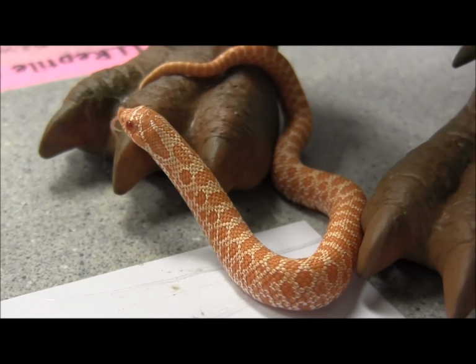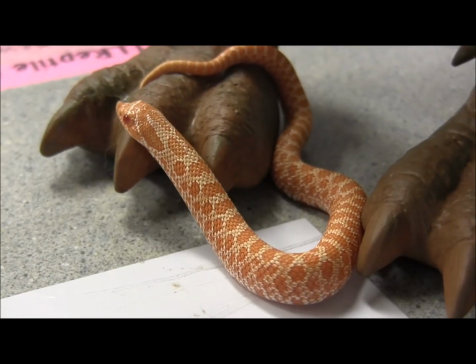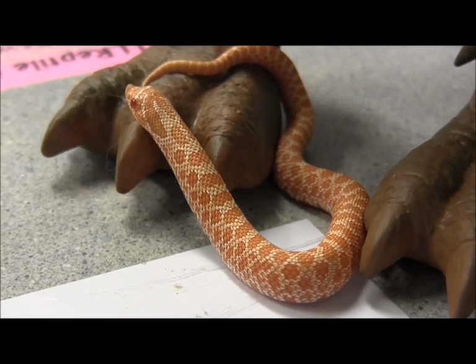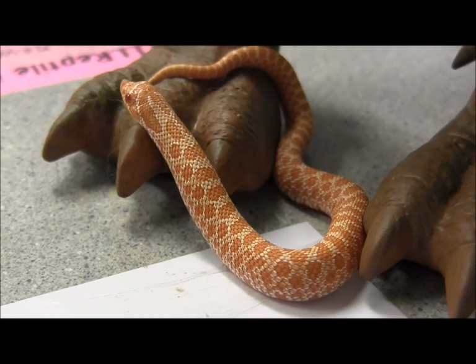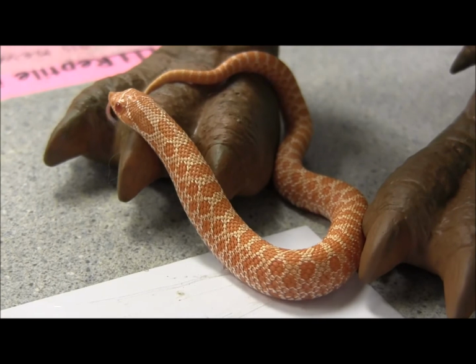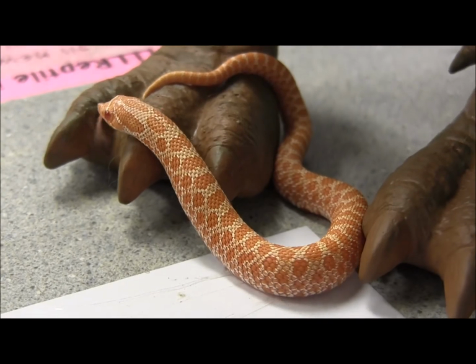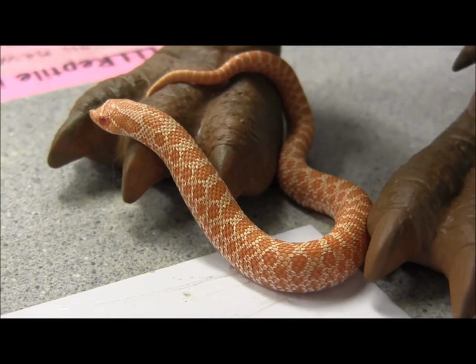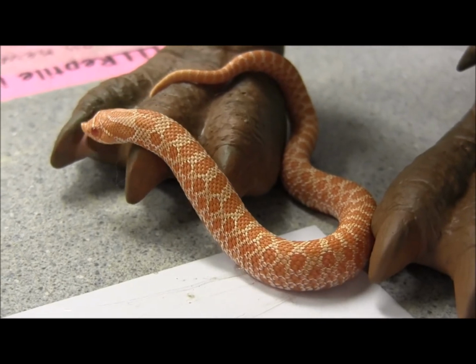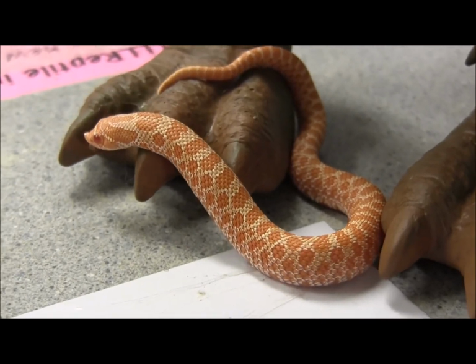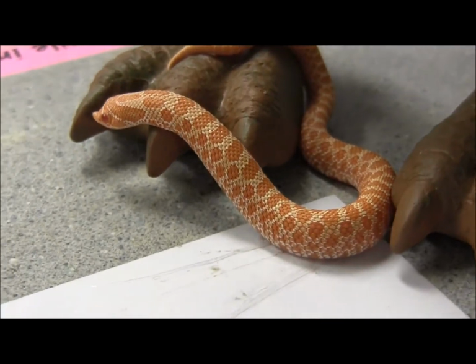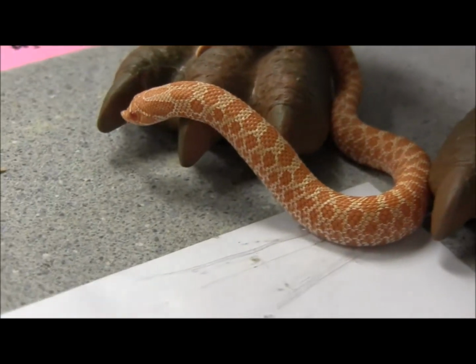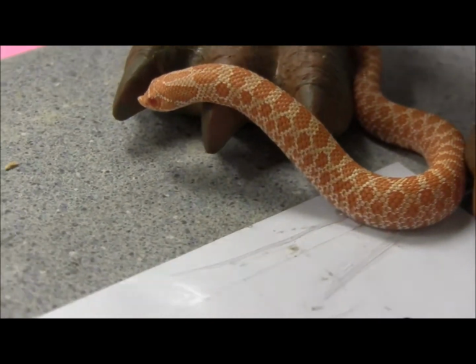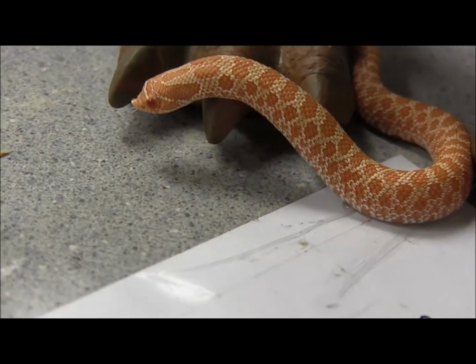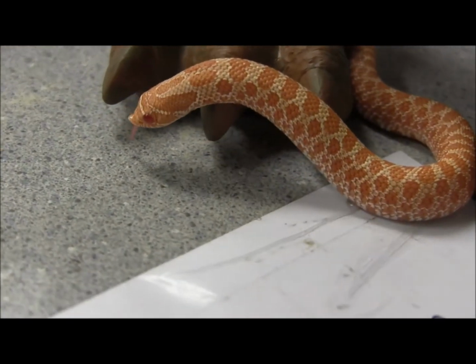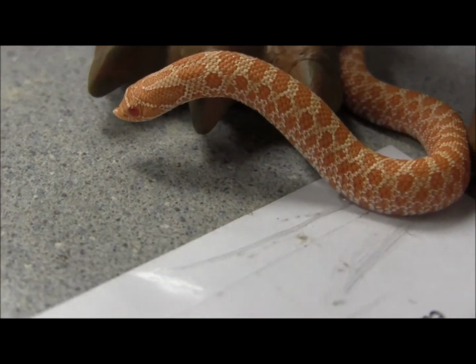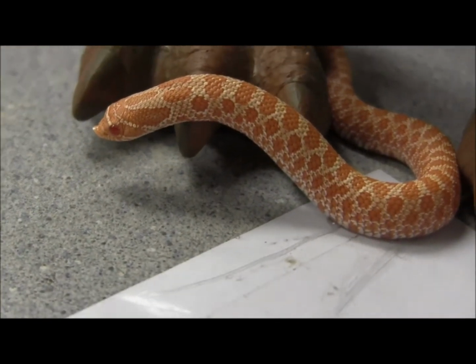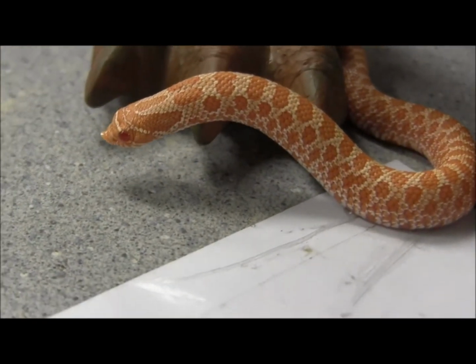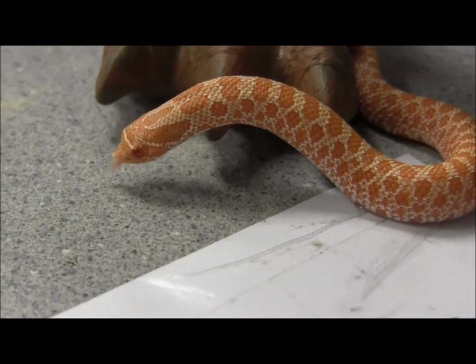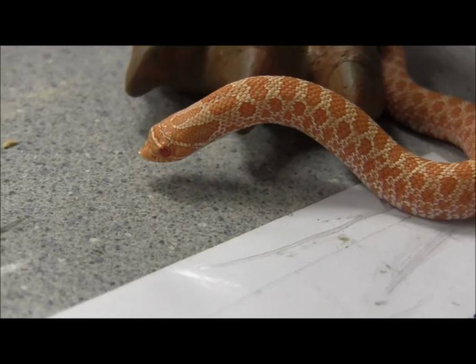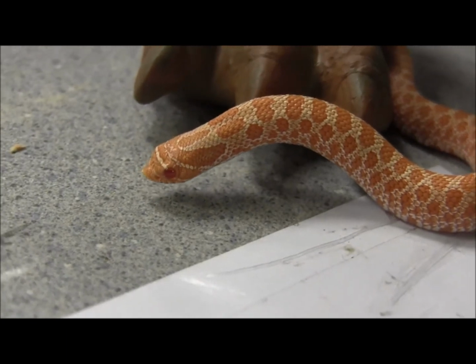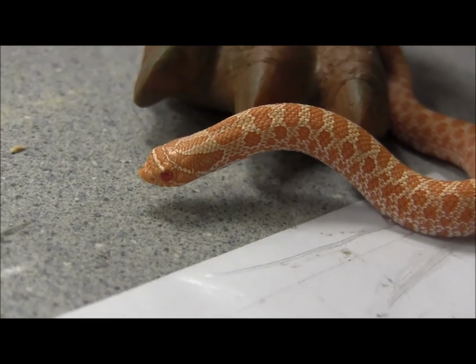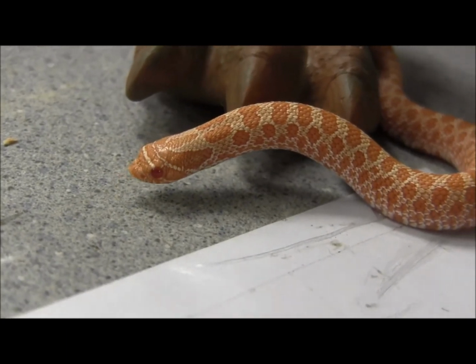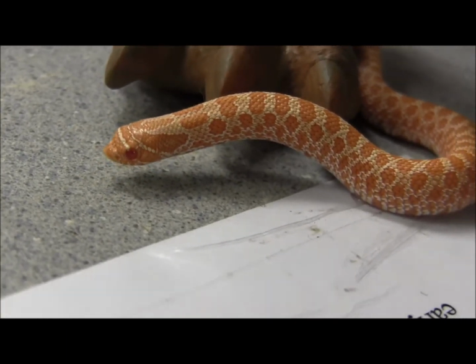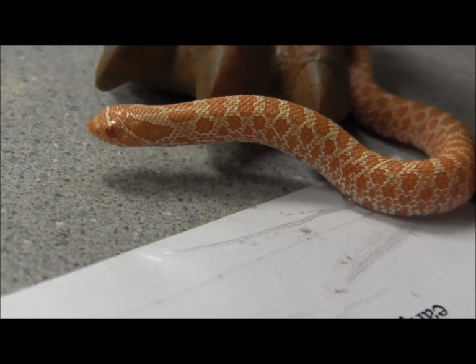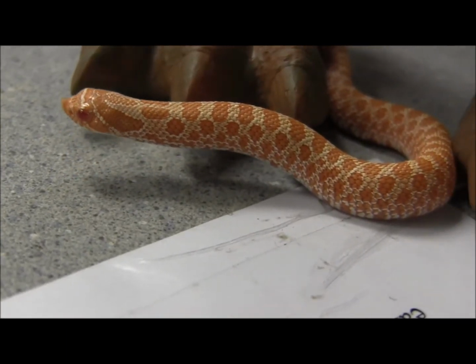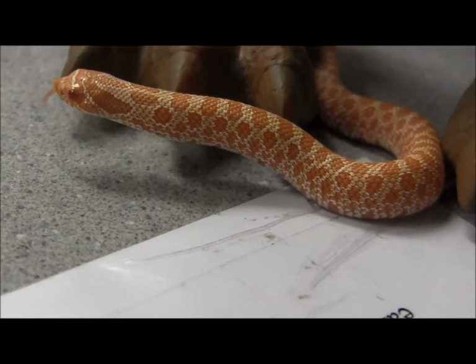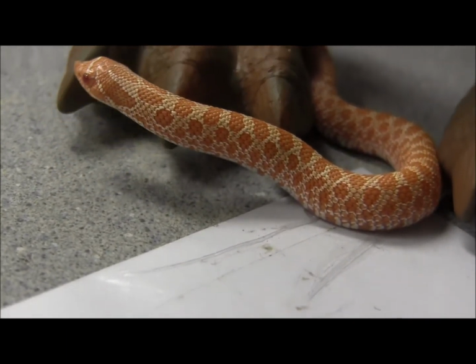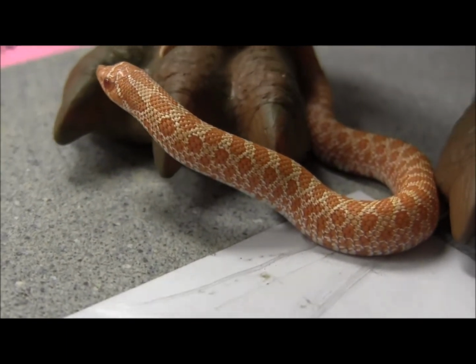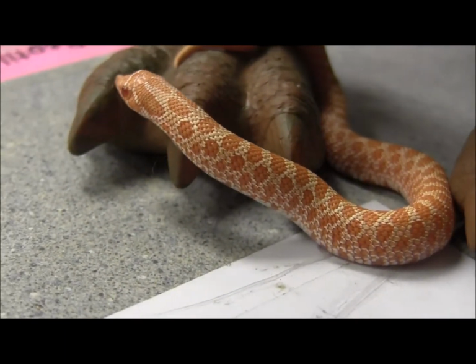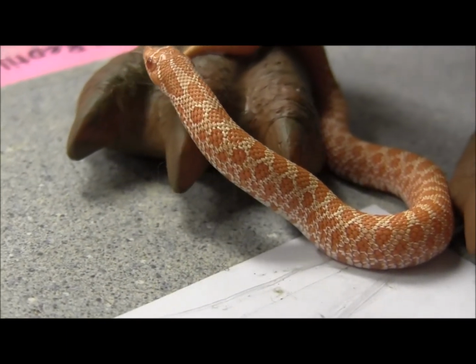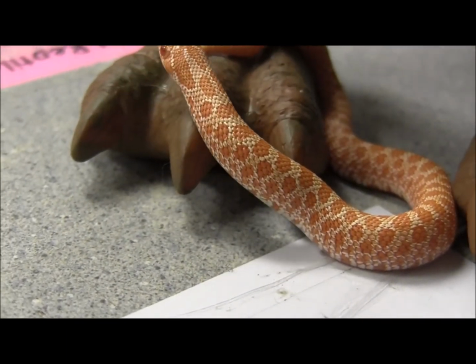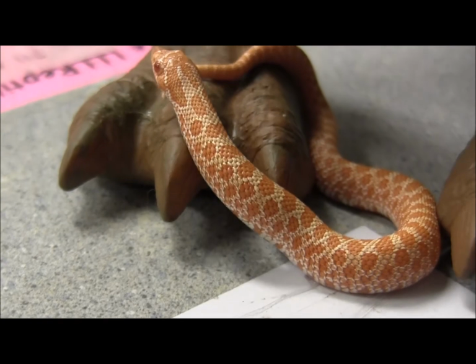These little guys make fantastic pets. They don't mature very large at all, and the hot spot that they need is going to be only about 85 to at most 90 degrees, and in the size cage that these guys prefer, that's going to be plenty warm.